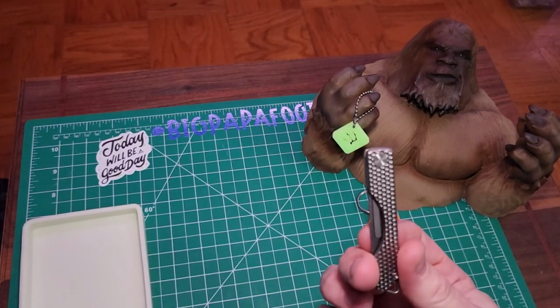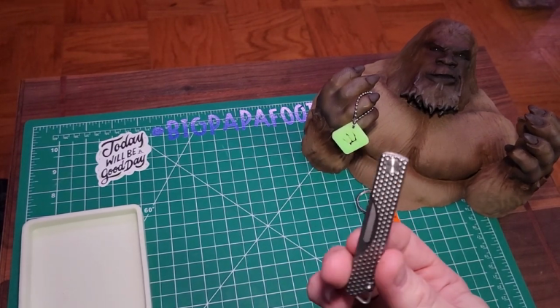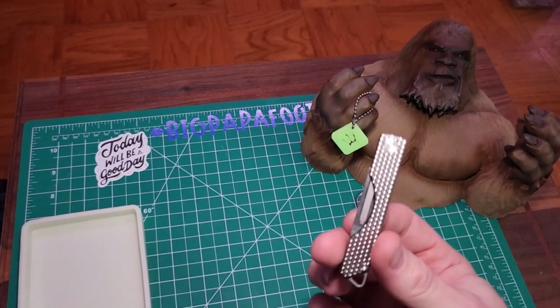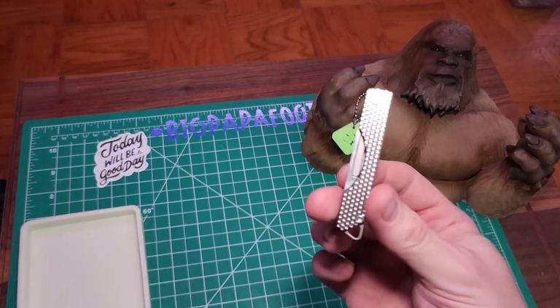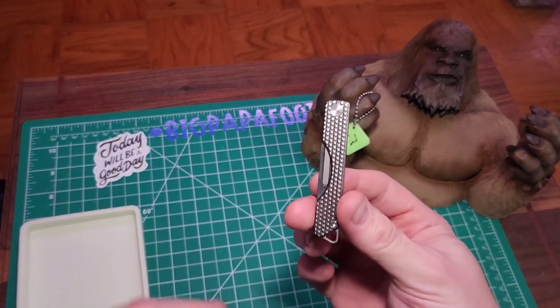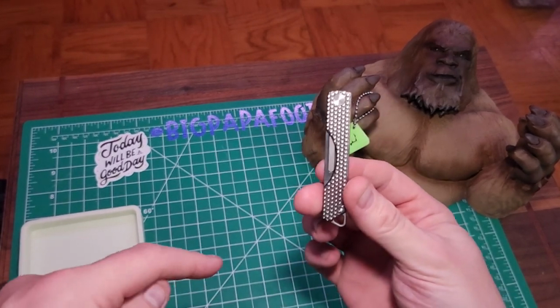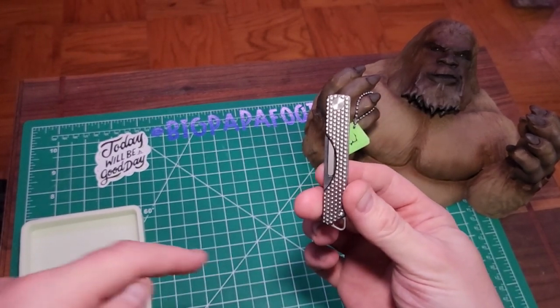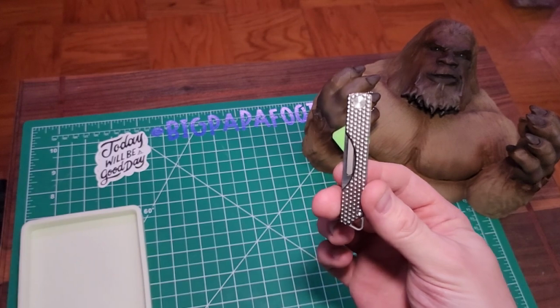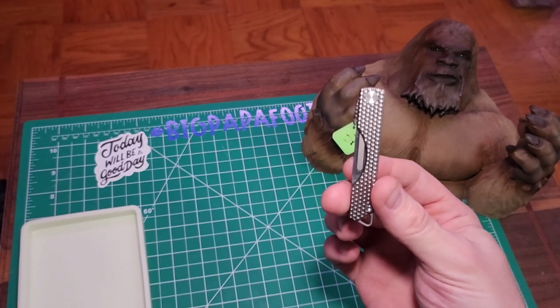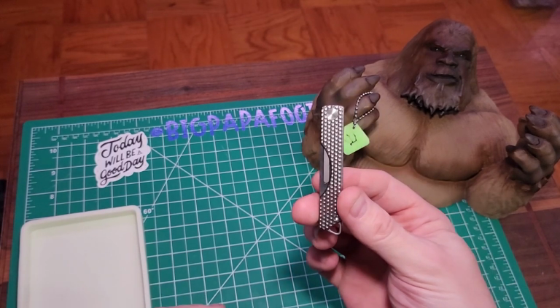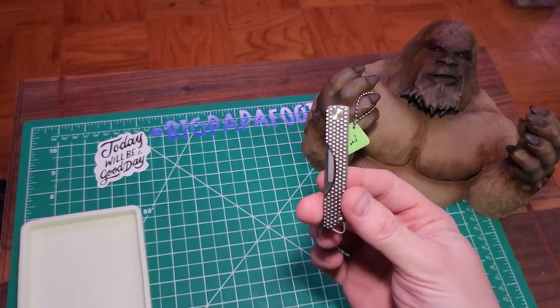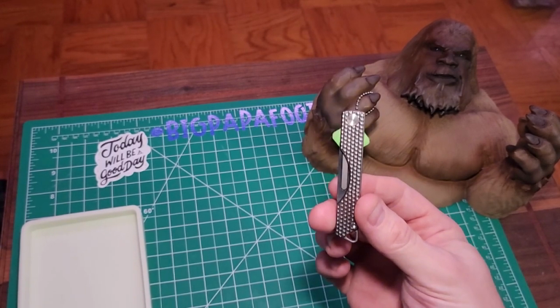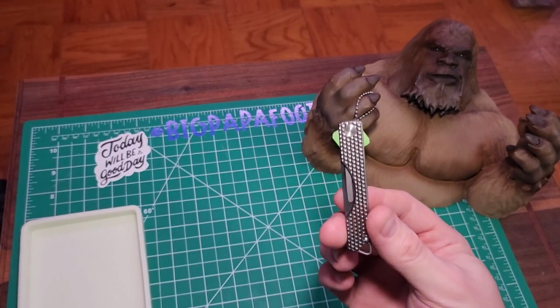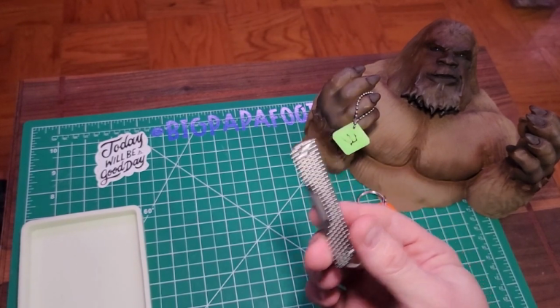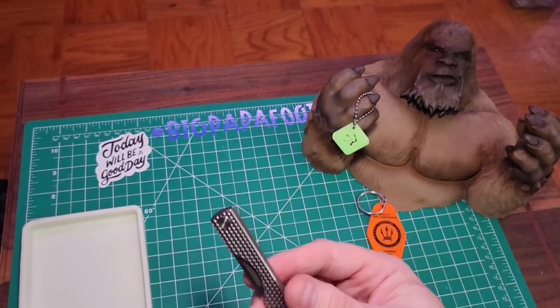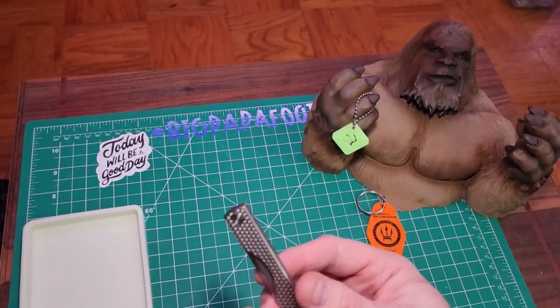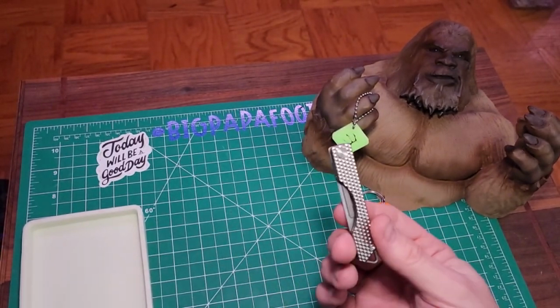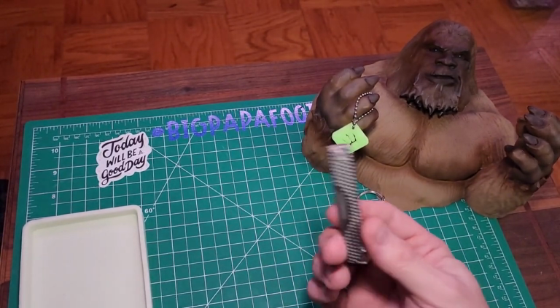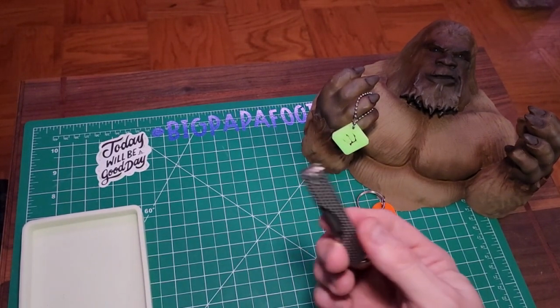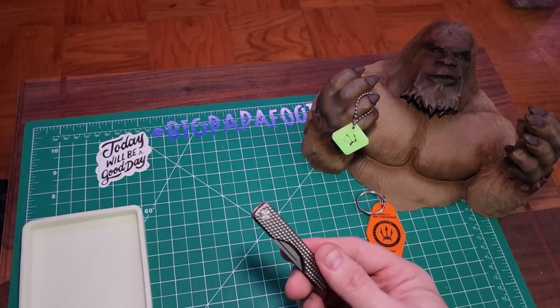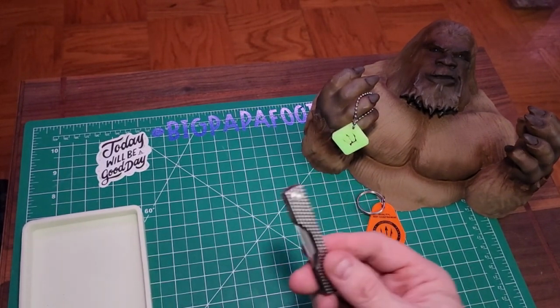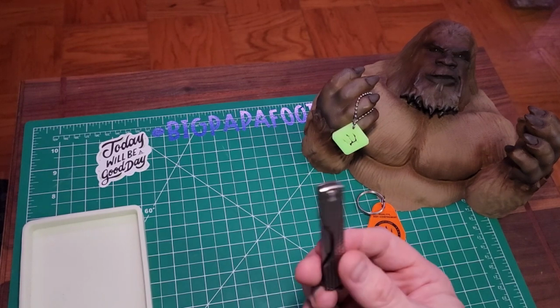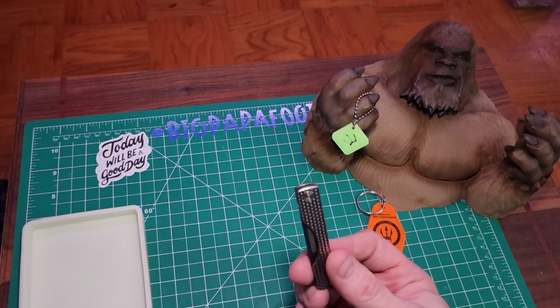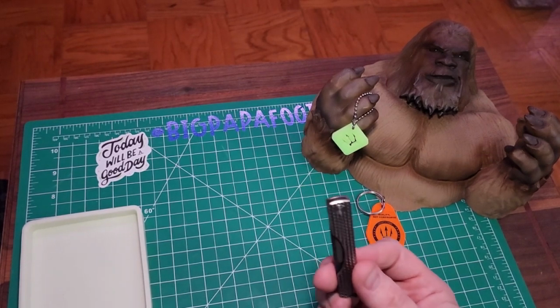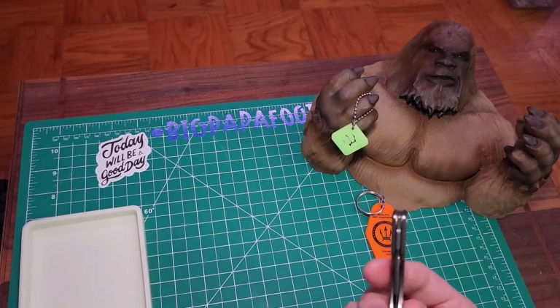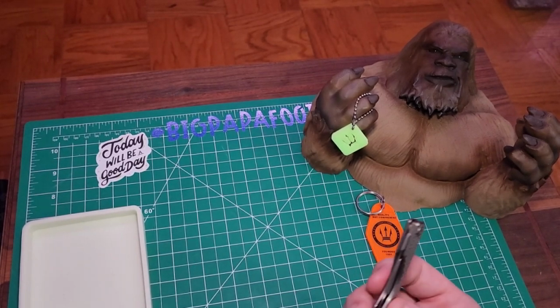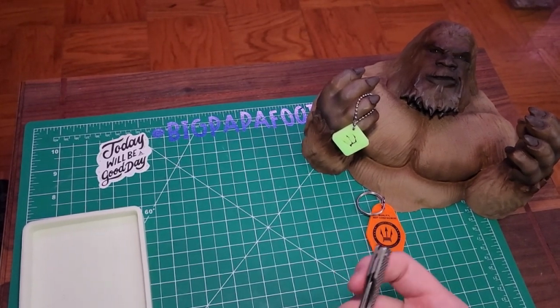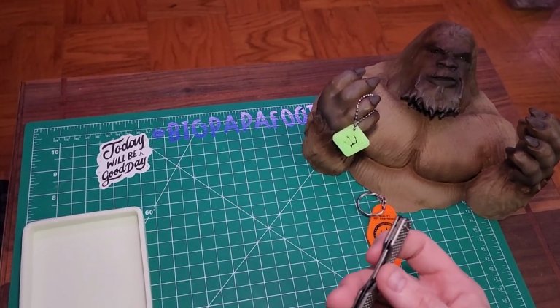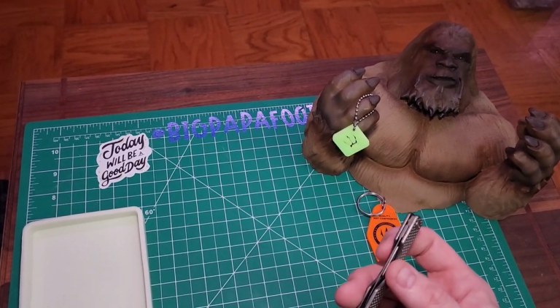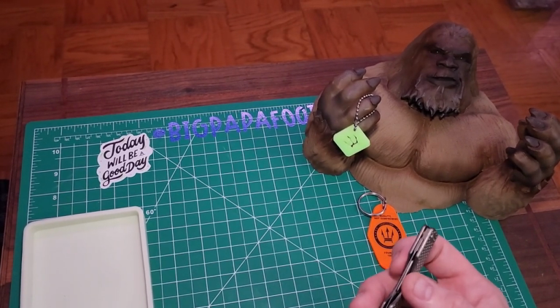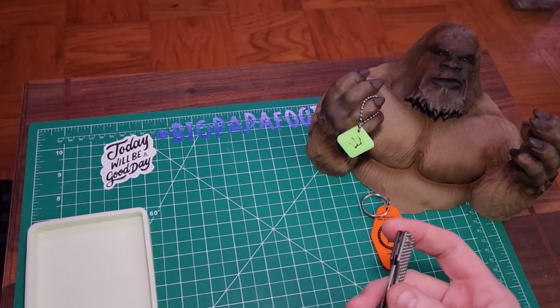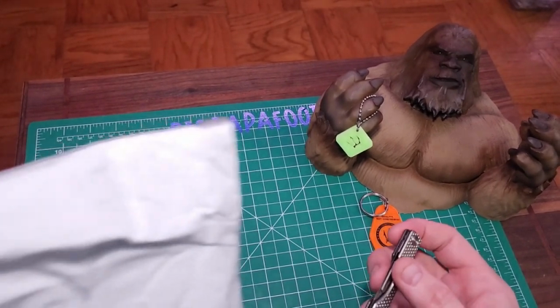I'll leave a link down in the description and I will leave a code — you guys can actually get 10% off of your order at County Comm. So without further ado, I am going to open this up using this little knife here.